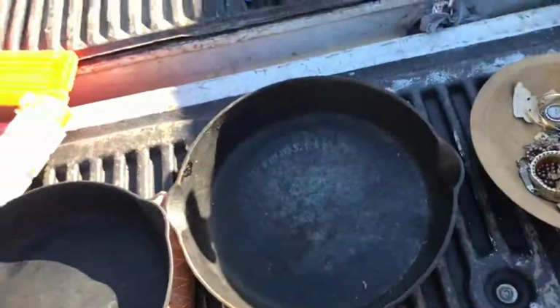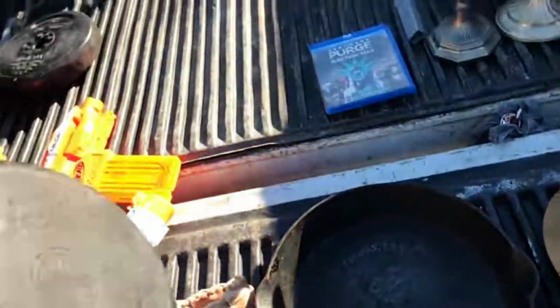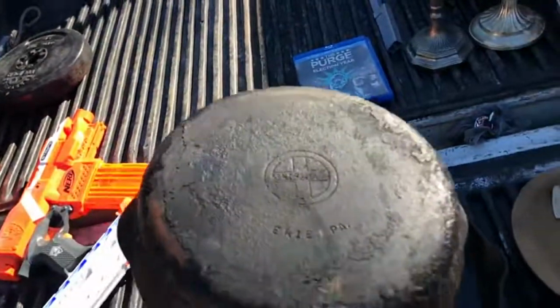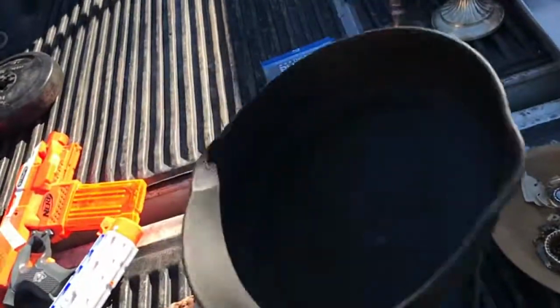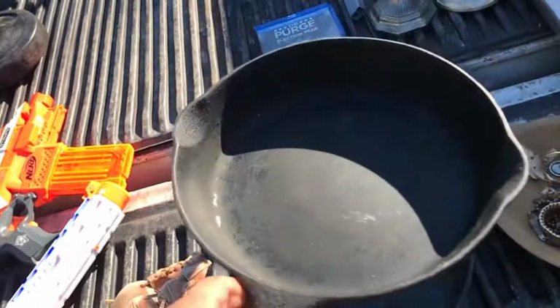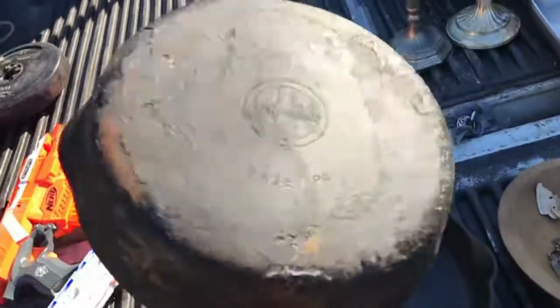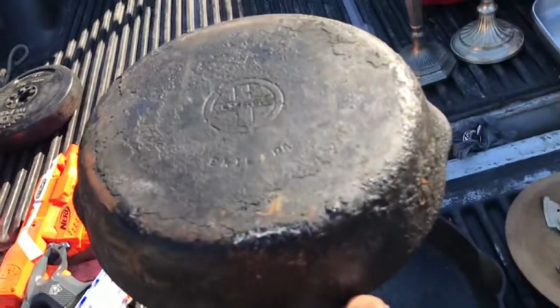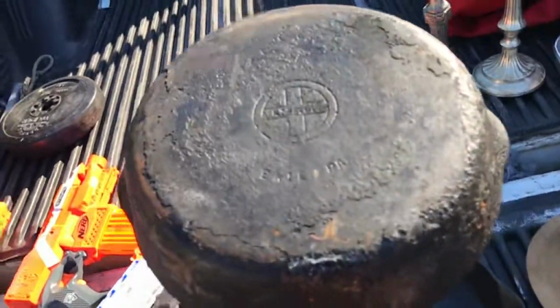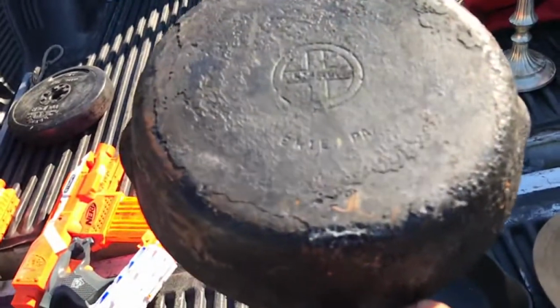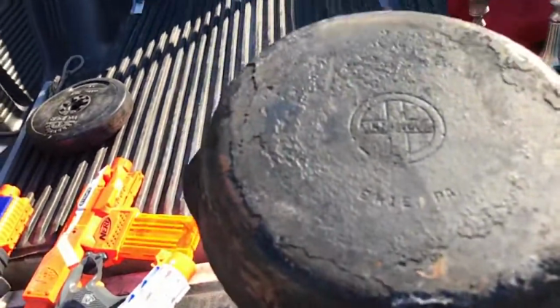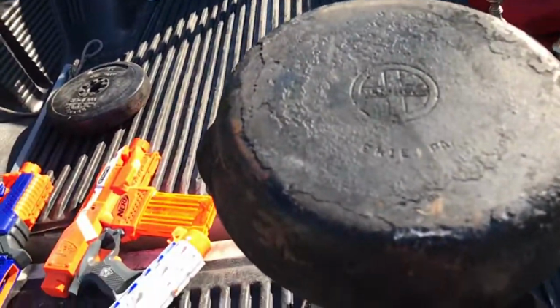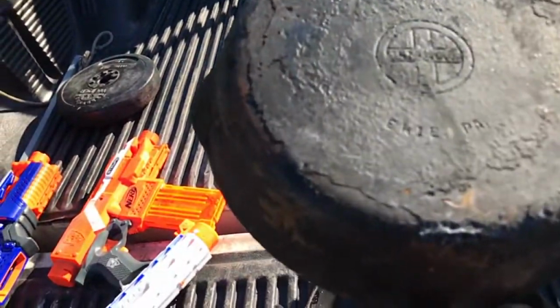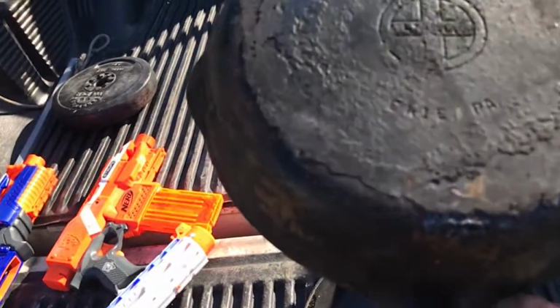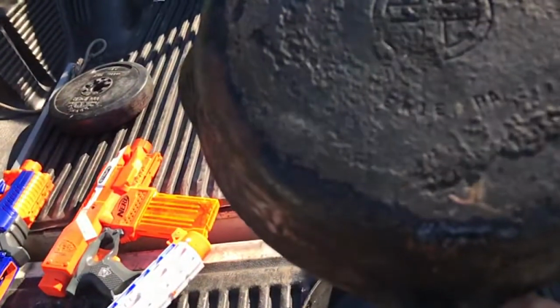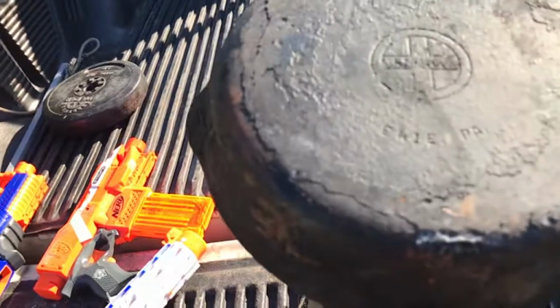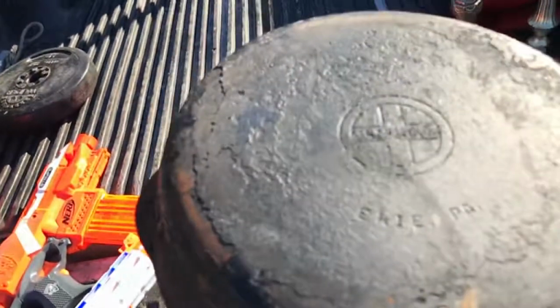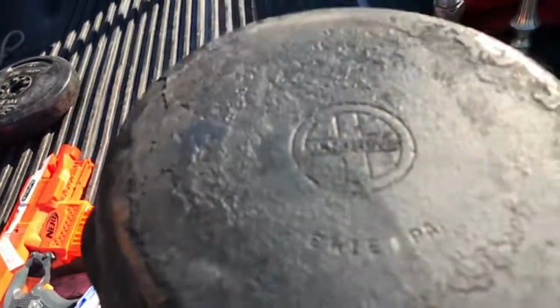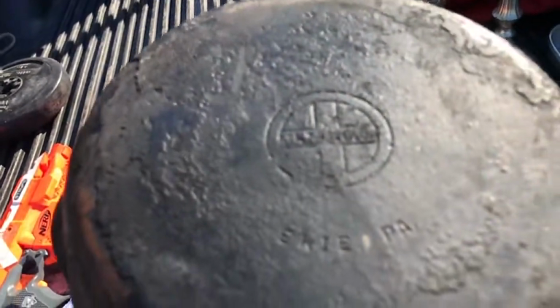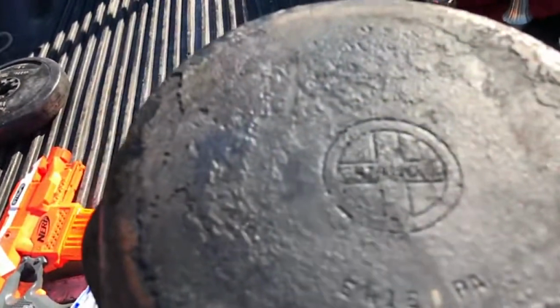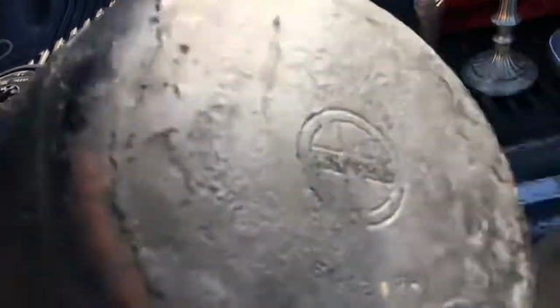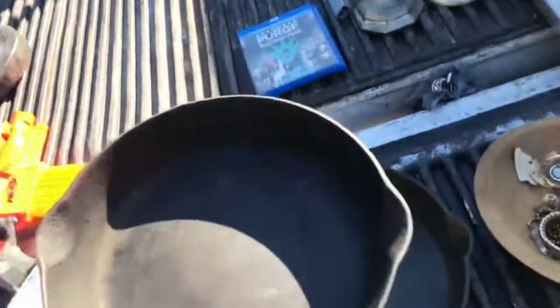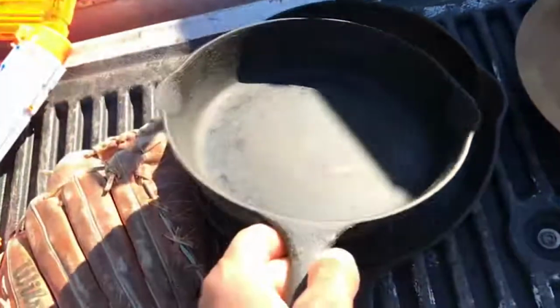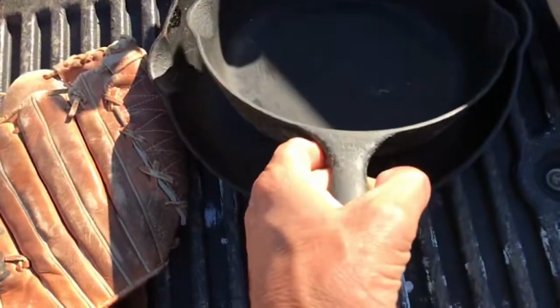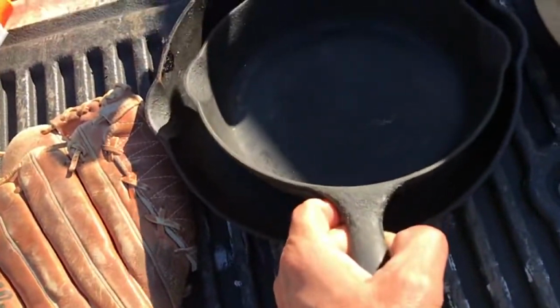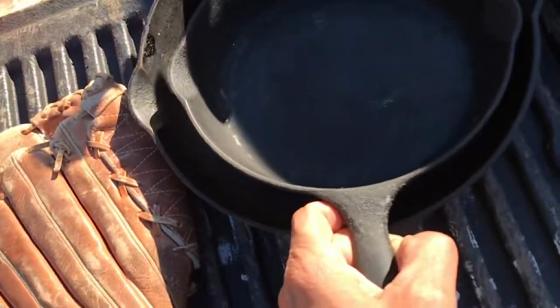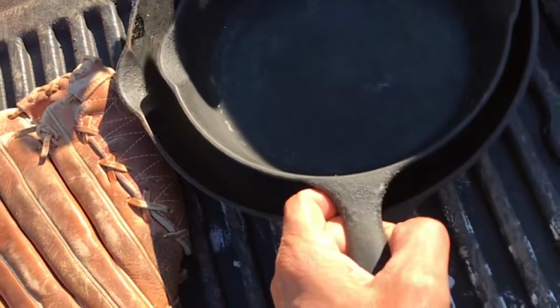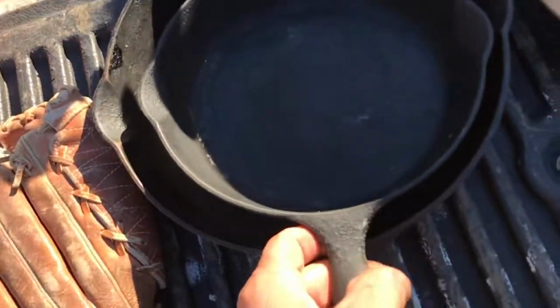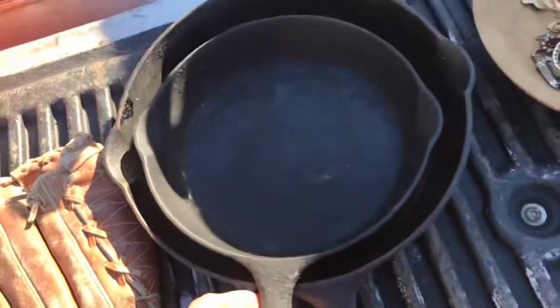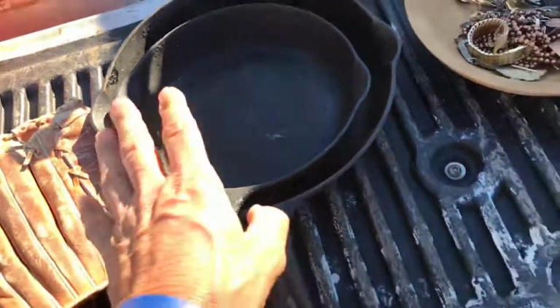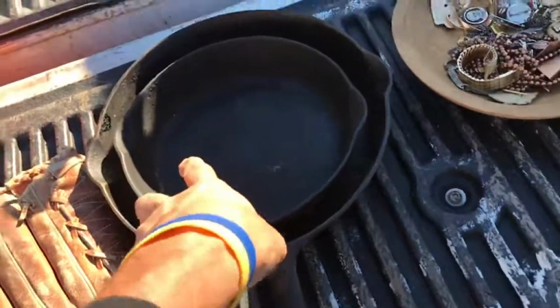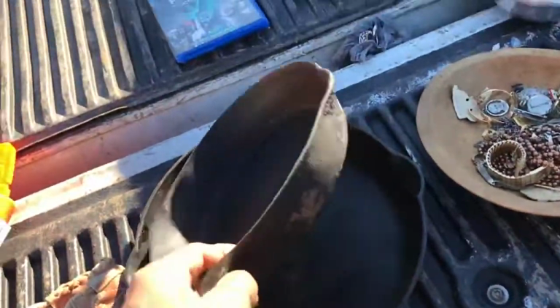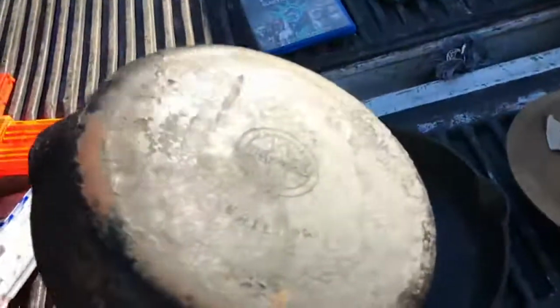Also picked up this number 7 — I believe this is a number 7. Also no letter. Short logo, the small logo. This one was $4.